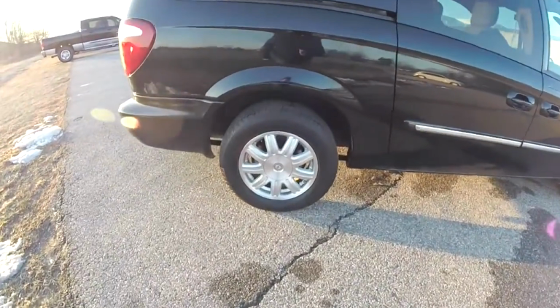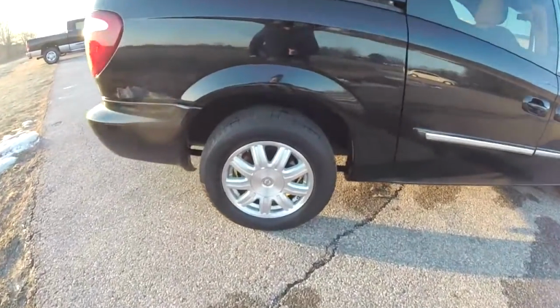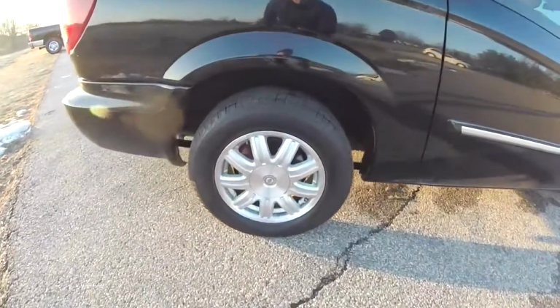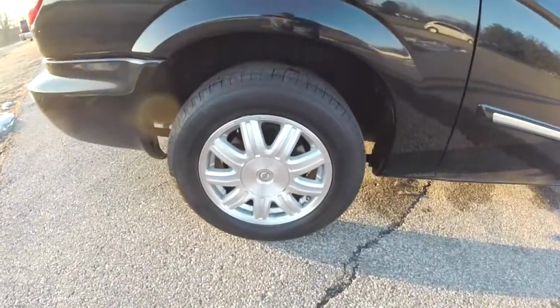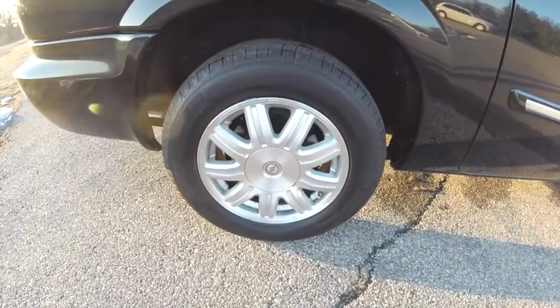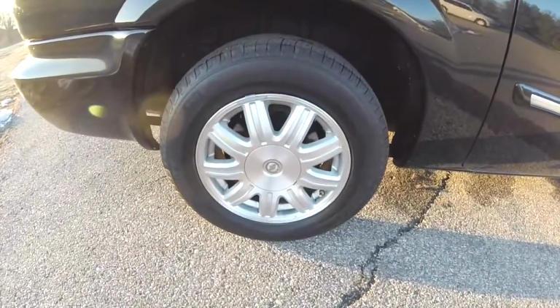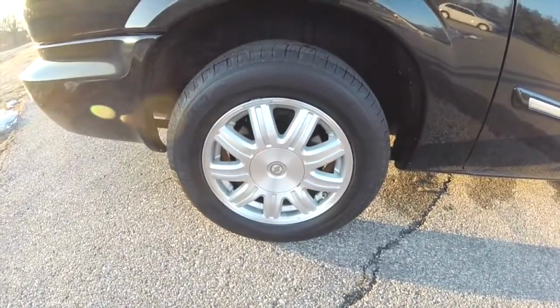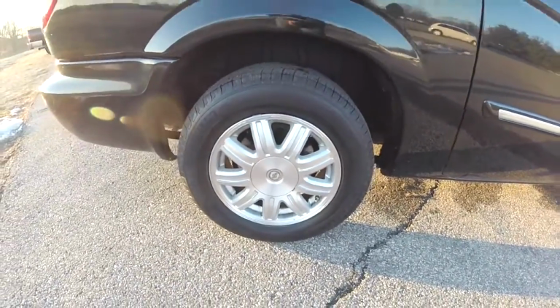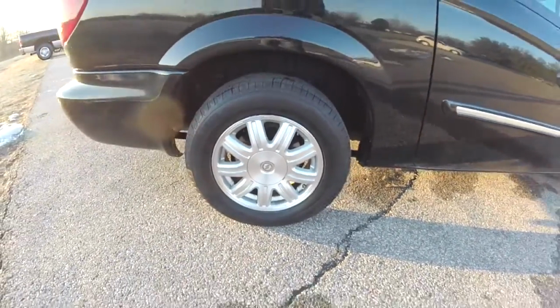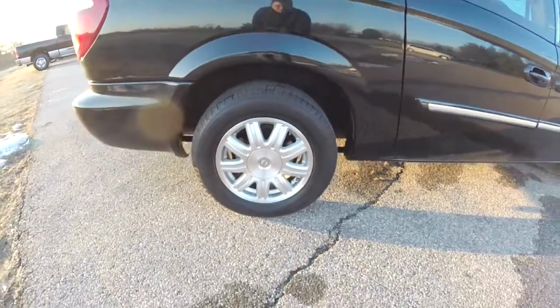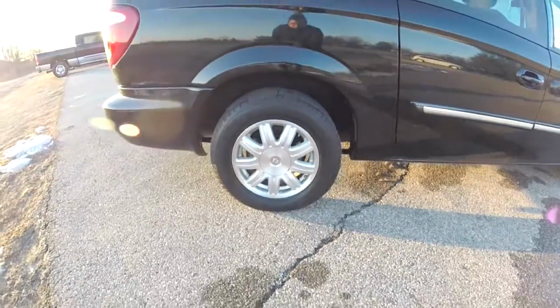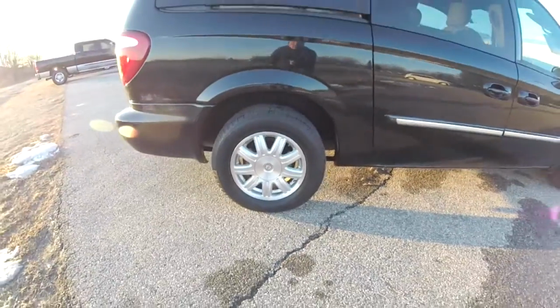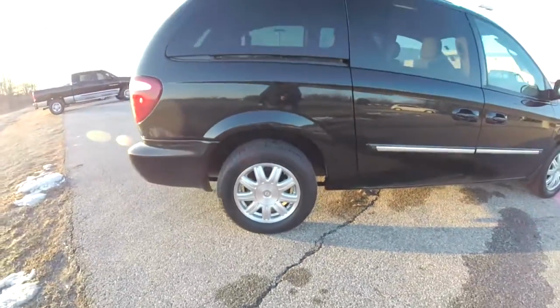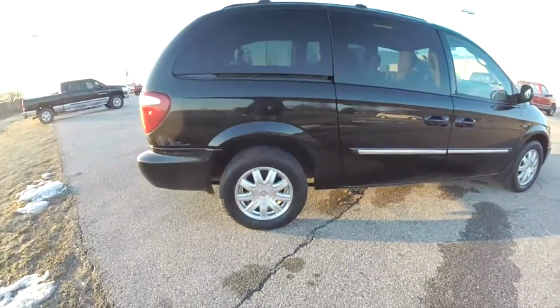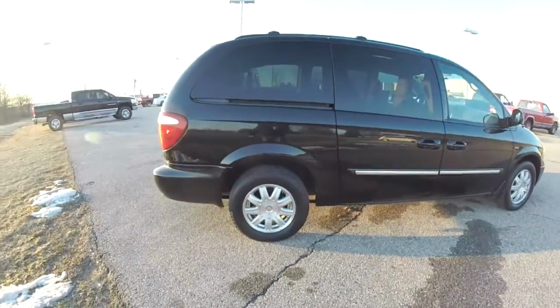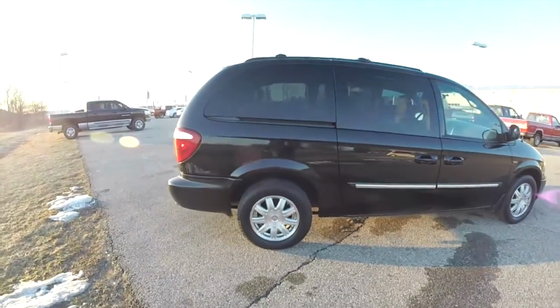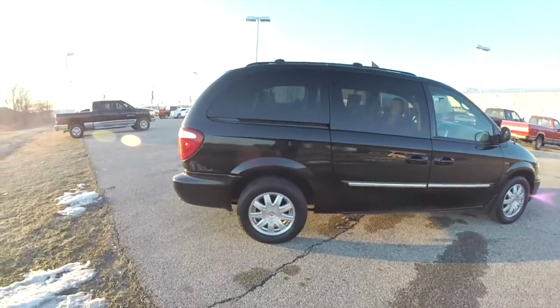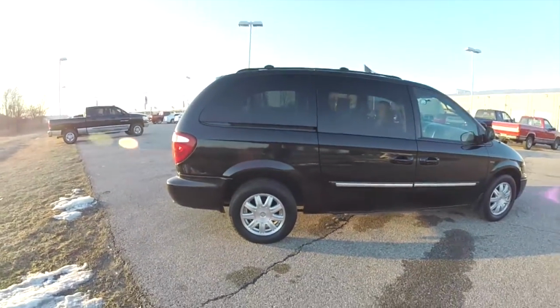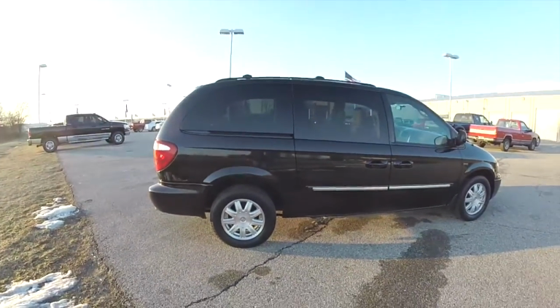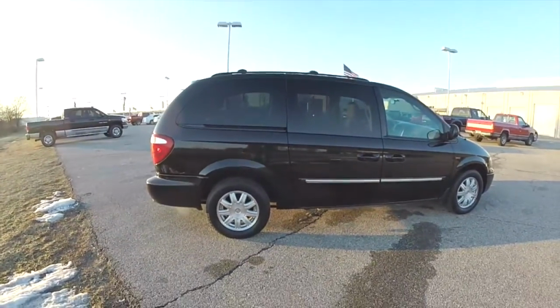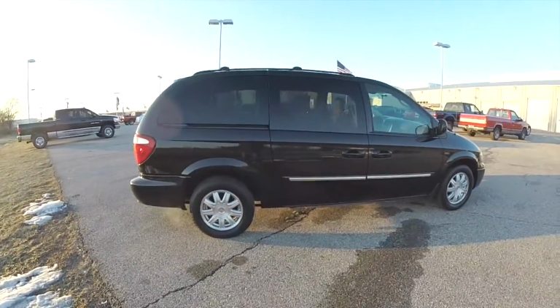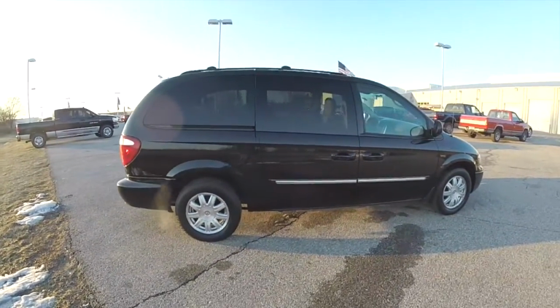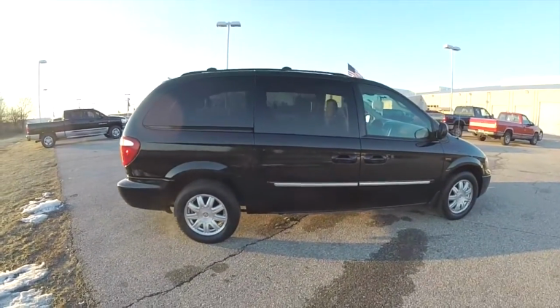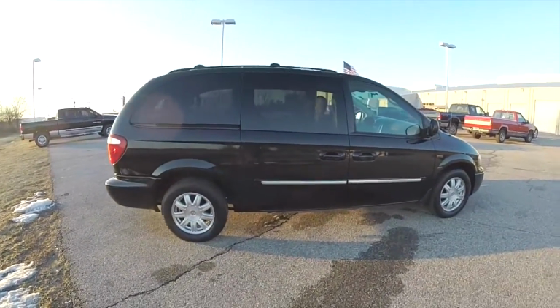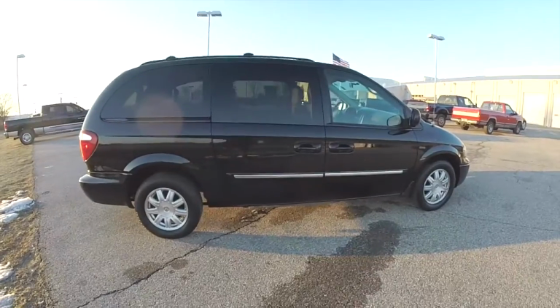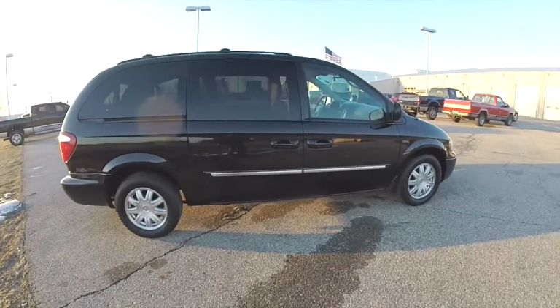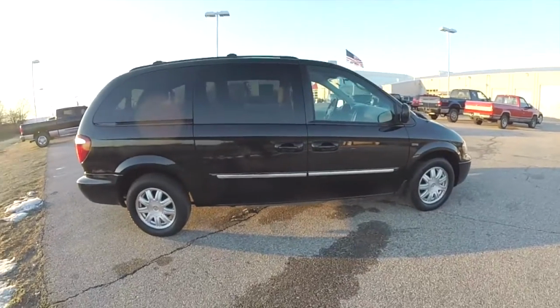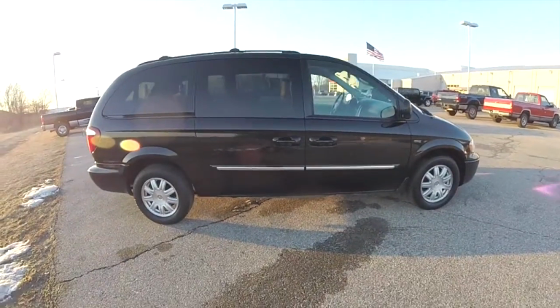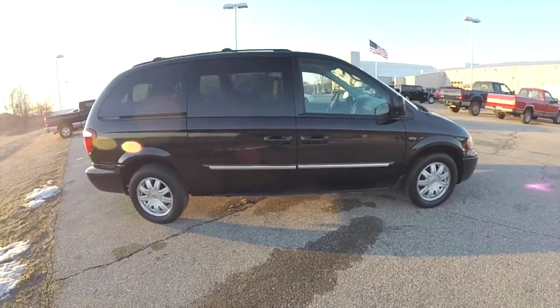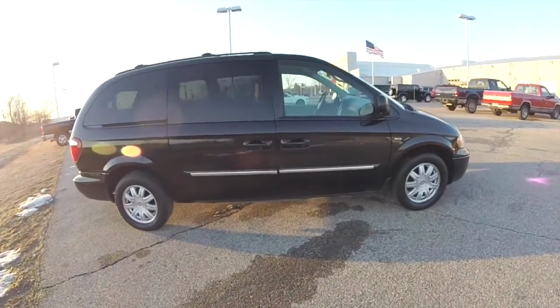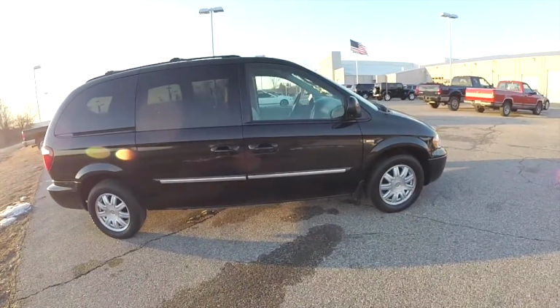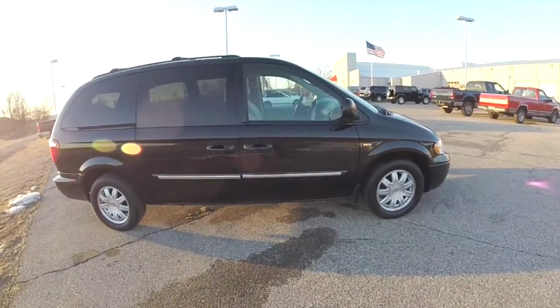This vehicle has the 16-inch aluminum wheels with Michelin tires. It is also equipped with power sliding doors, power liftgate, and remote keyless entry.